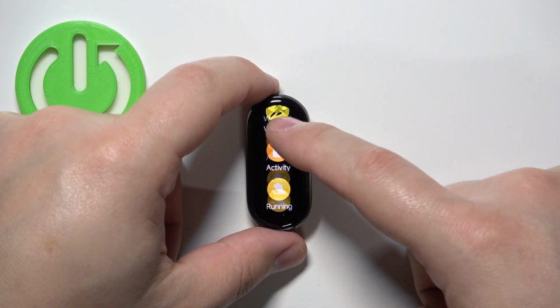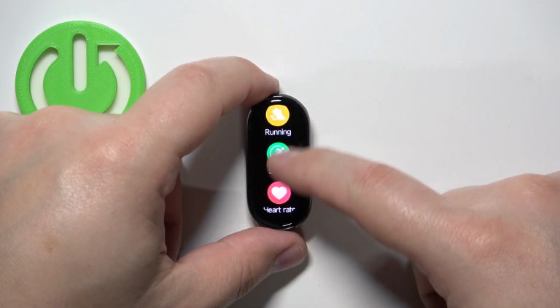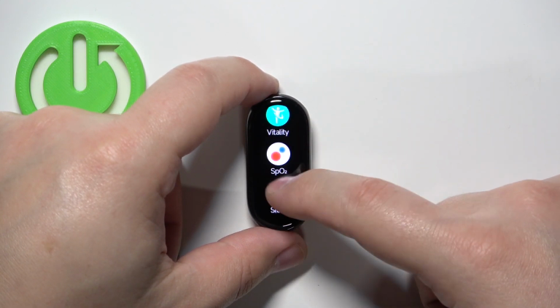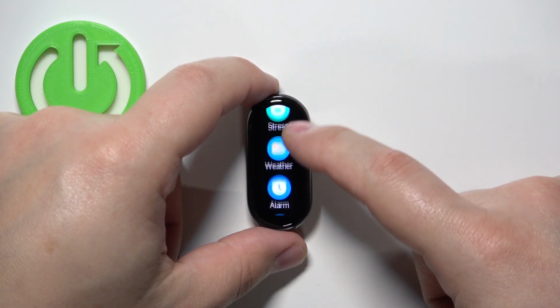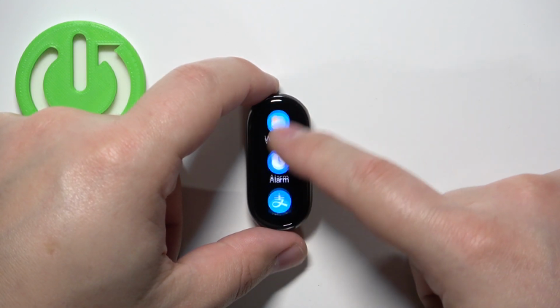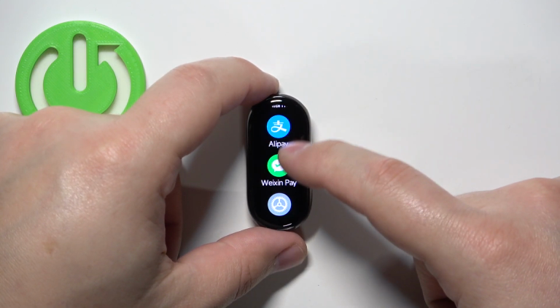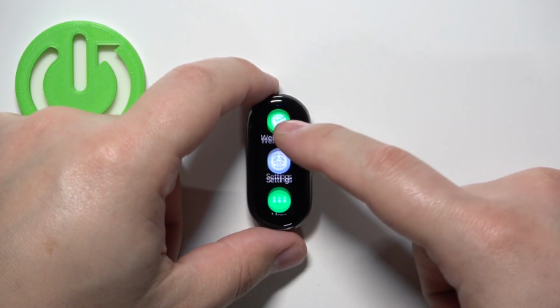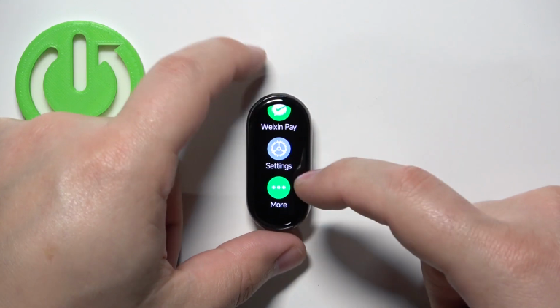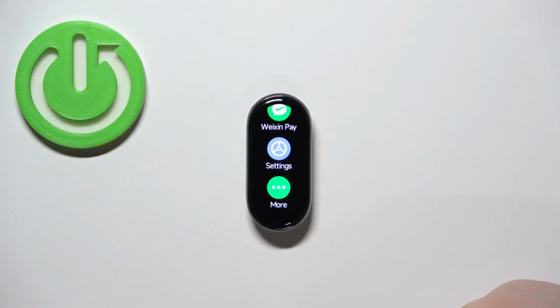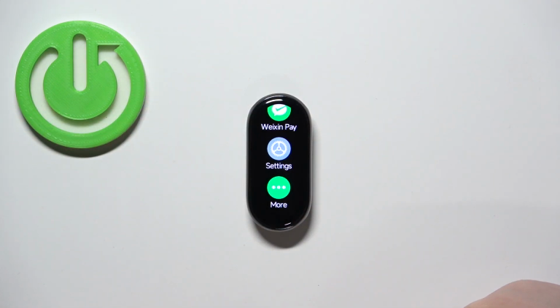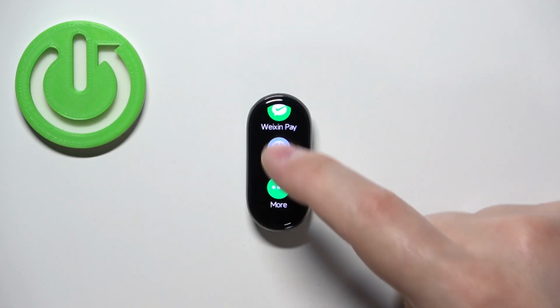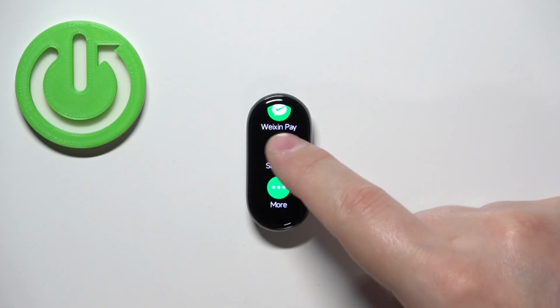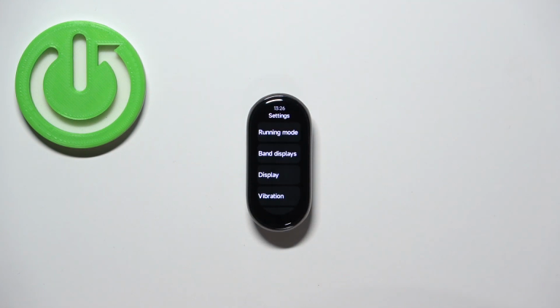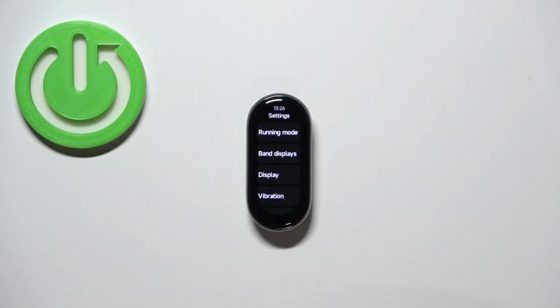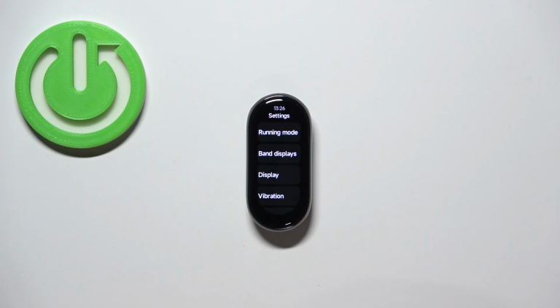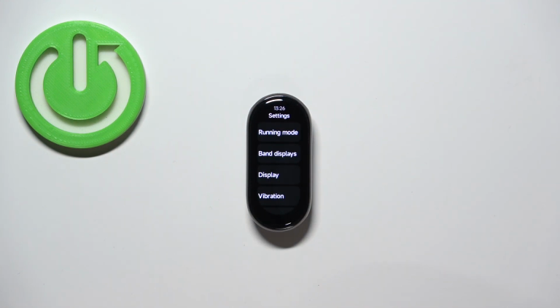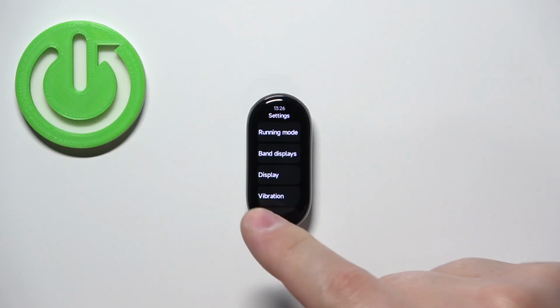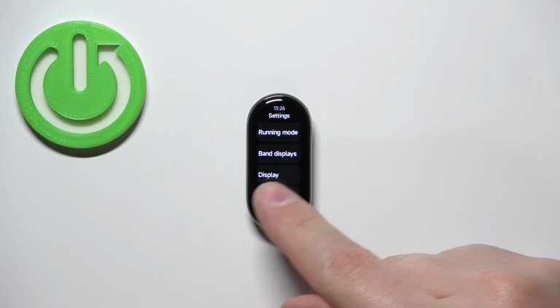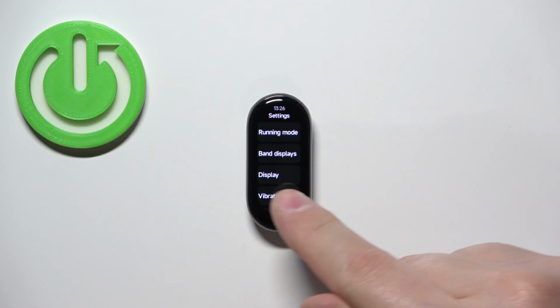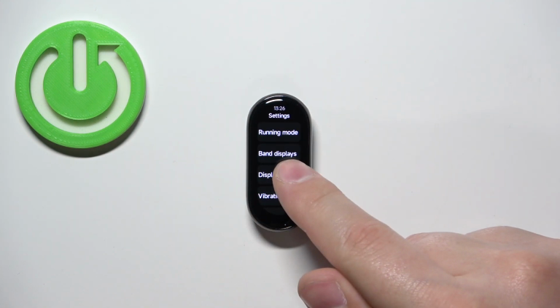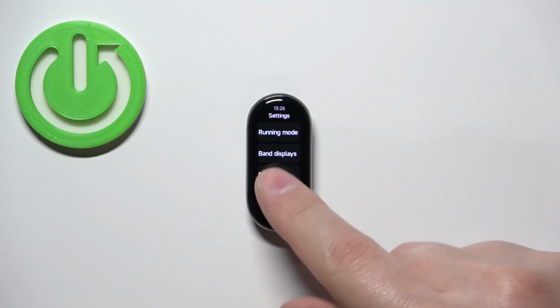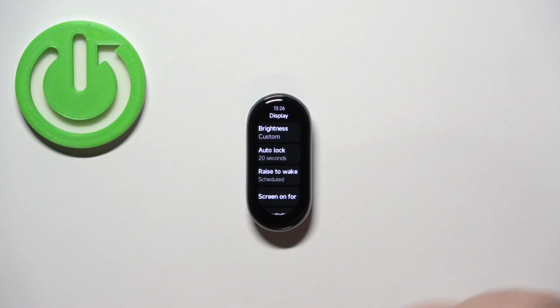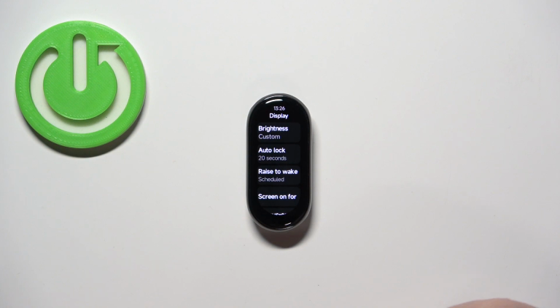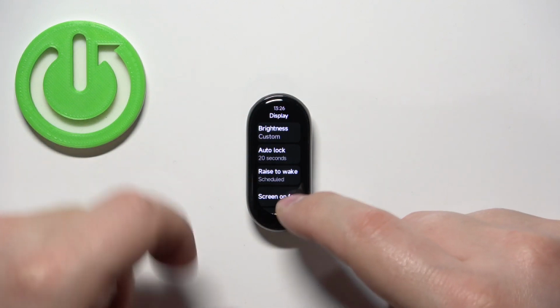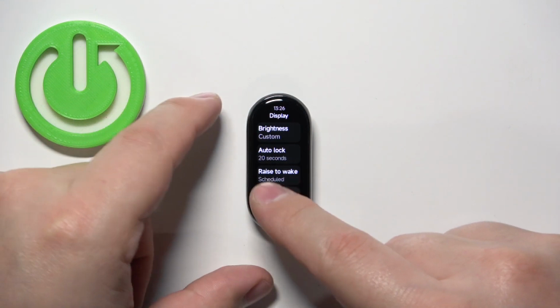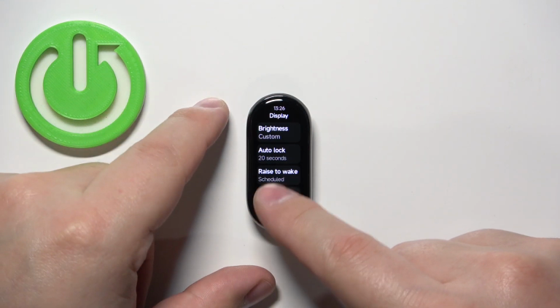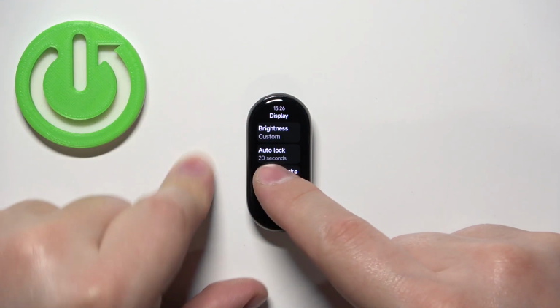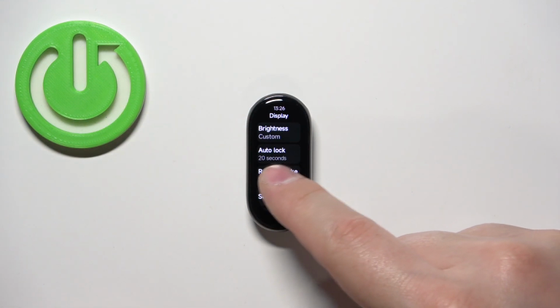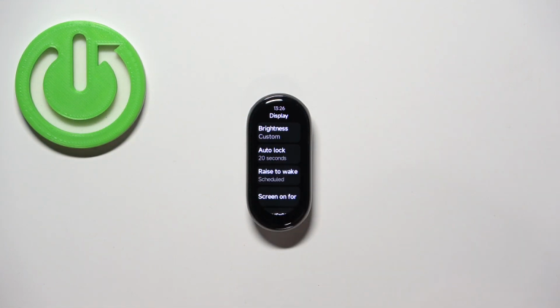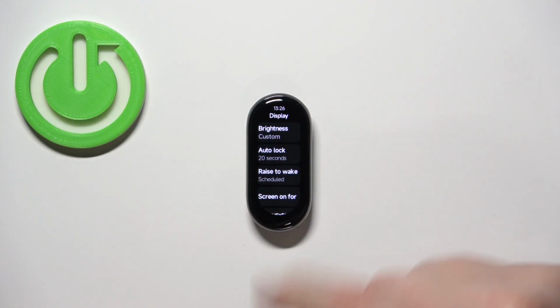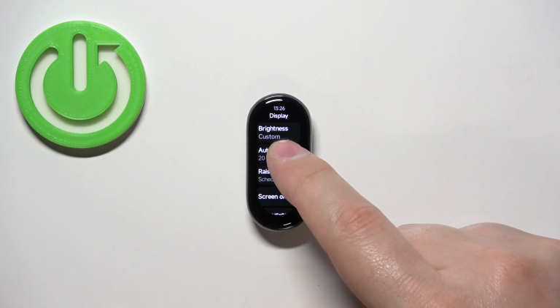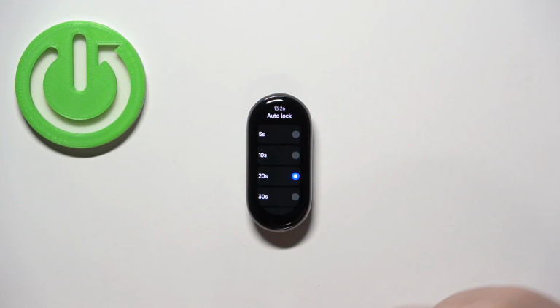Then scroll through the menu and find the settings icon. Once you find the settings icon, tap on it to enter the settings. In settings, select the display option and then find the option called auto lag and select it.